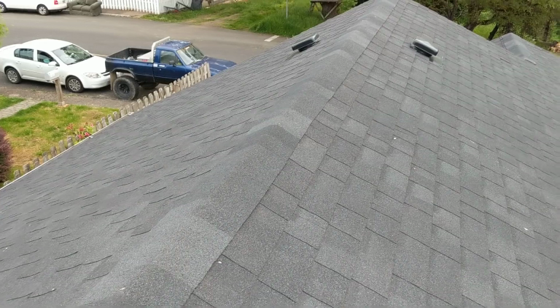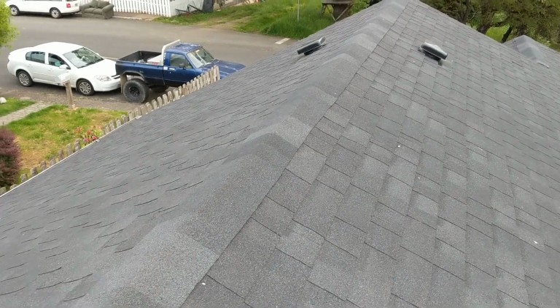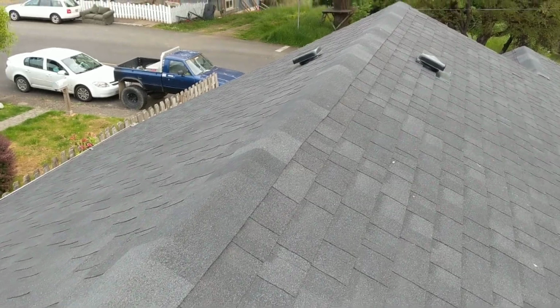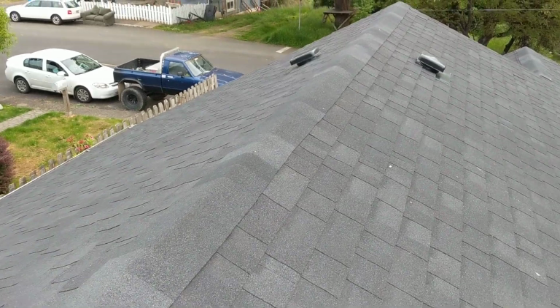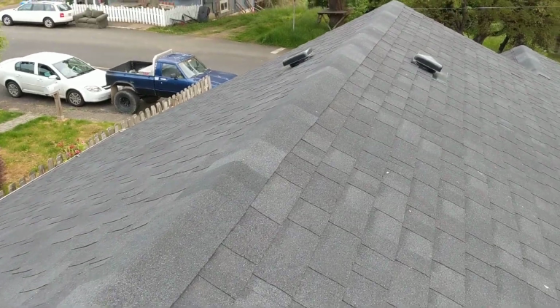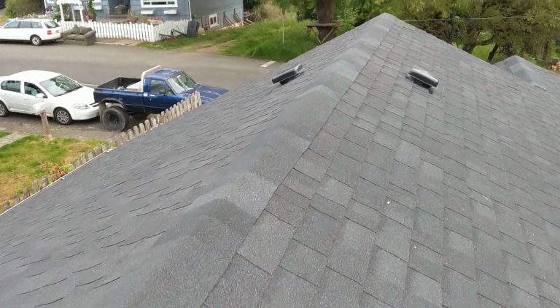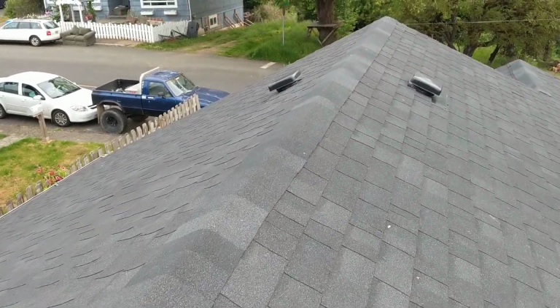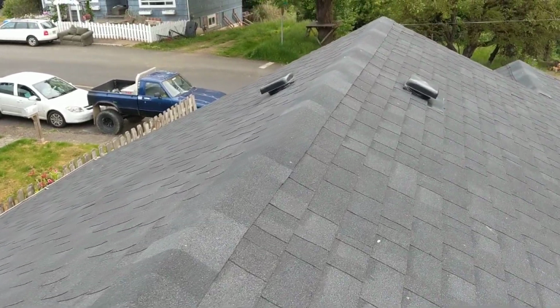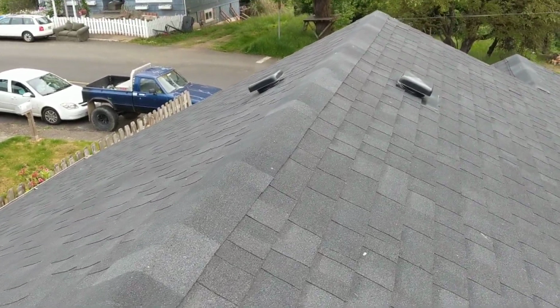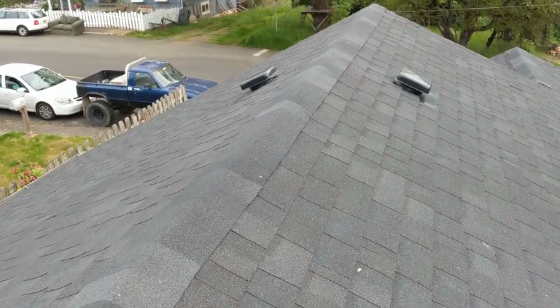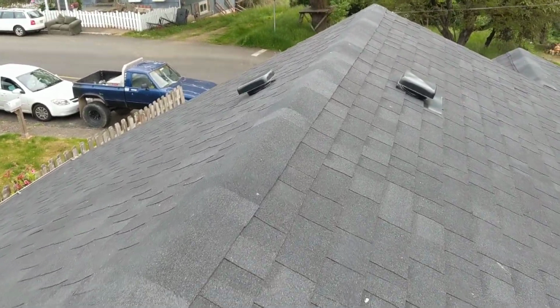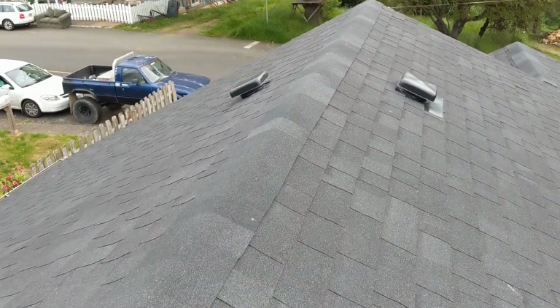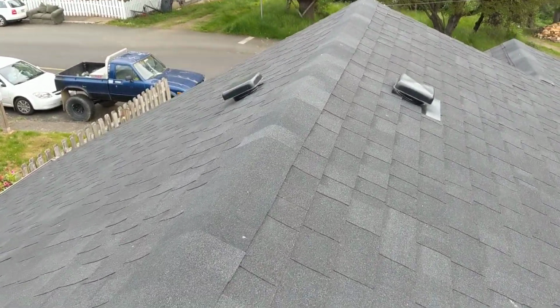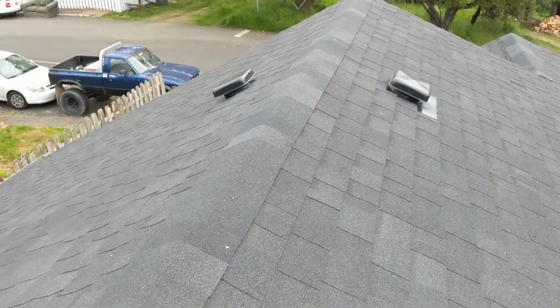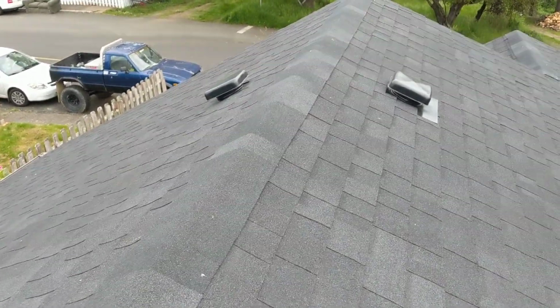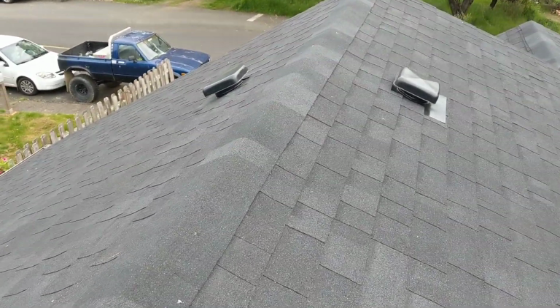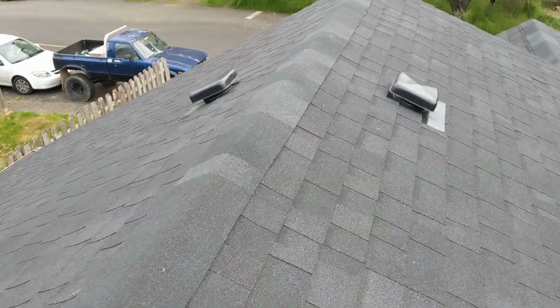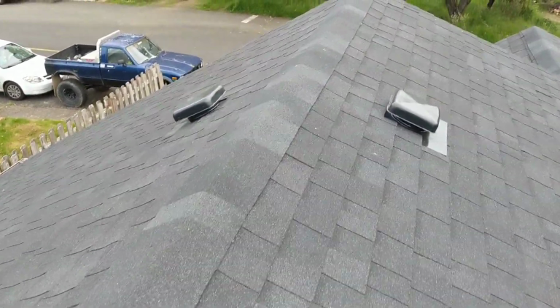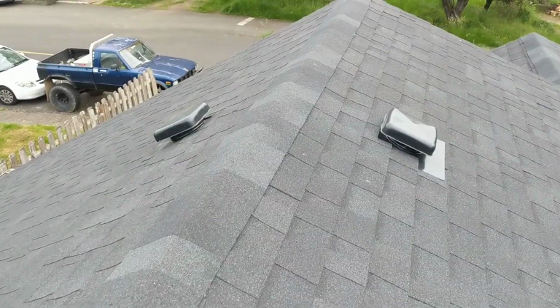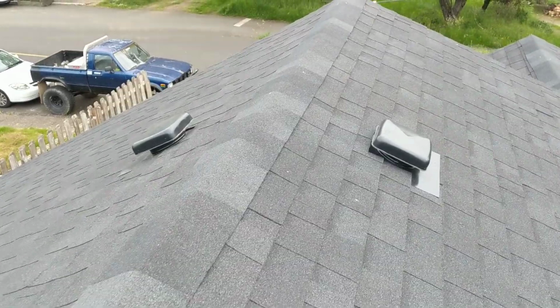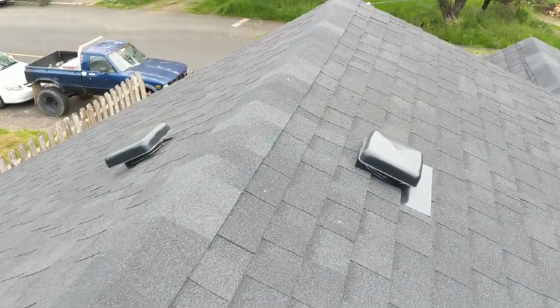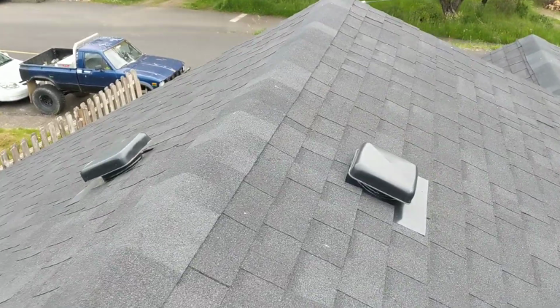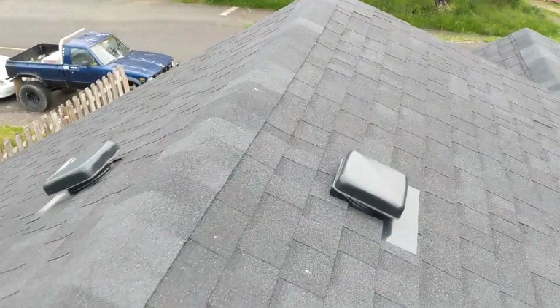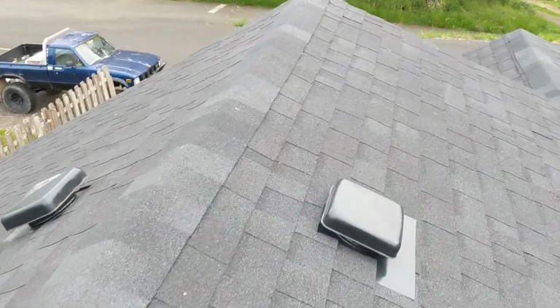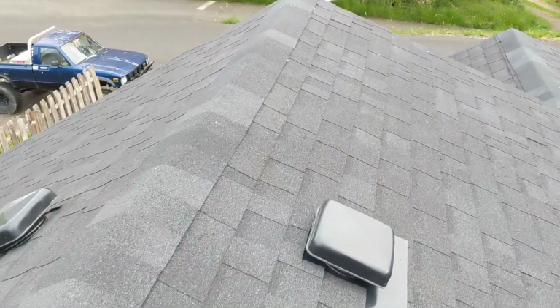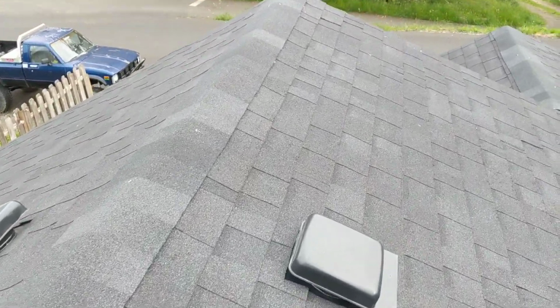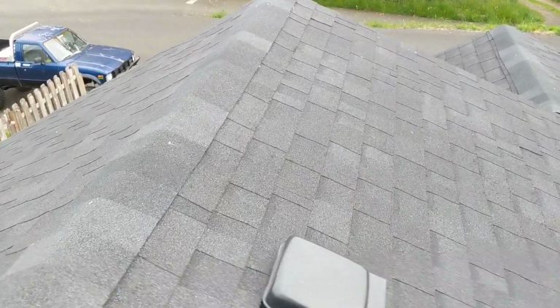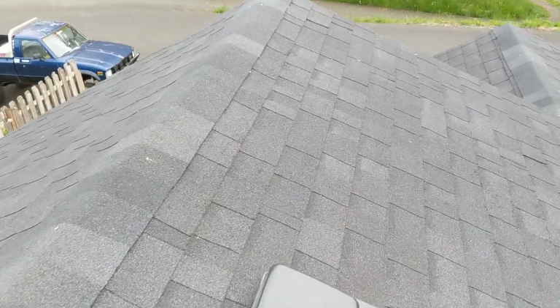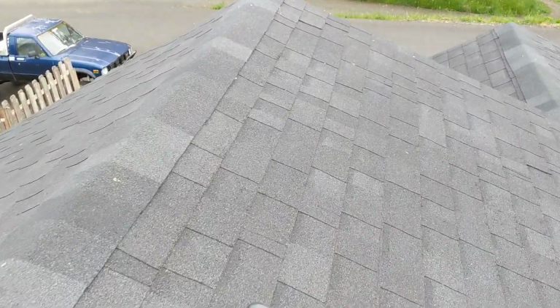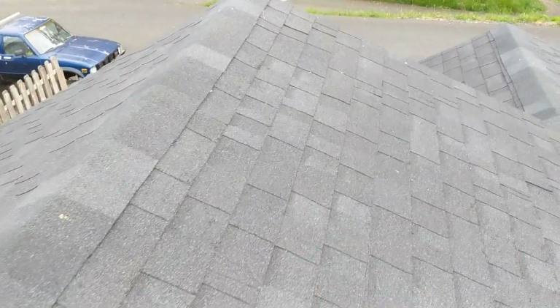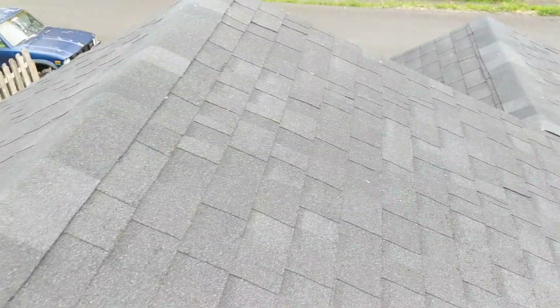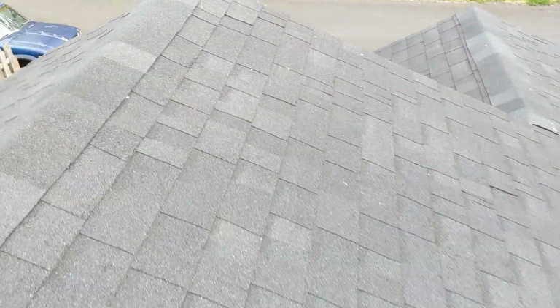It's June 5th, 2019. My name is Eric Hluzik with All Corners Home Inspections. This is the roof evaluation for this single-family home on Southeast 7th Street in Toledo, Oregon.